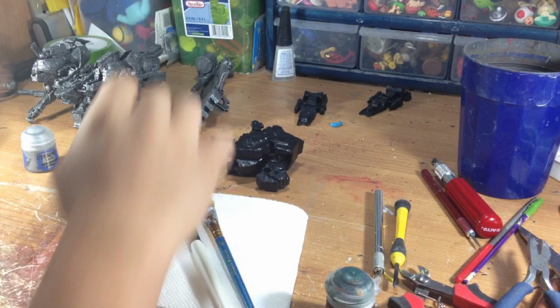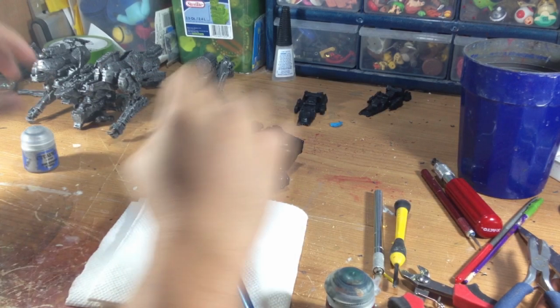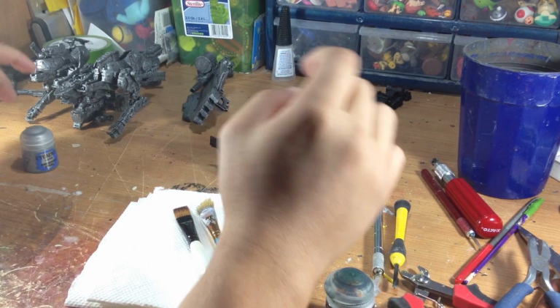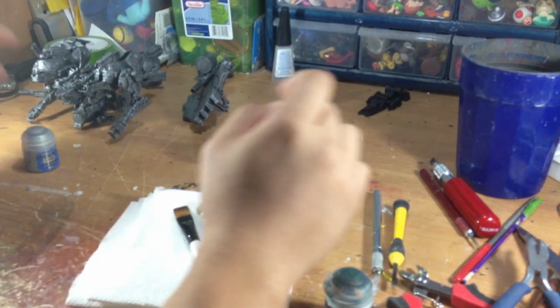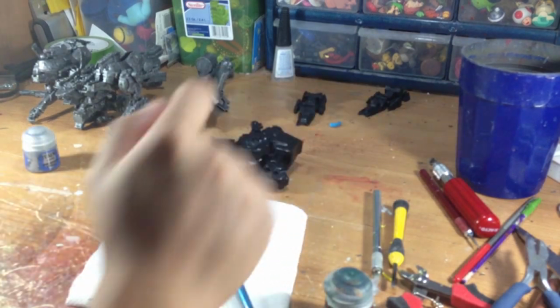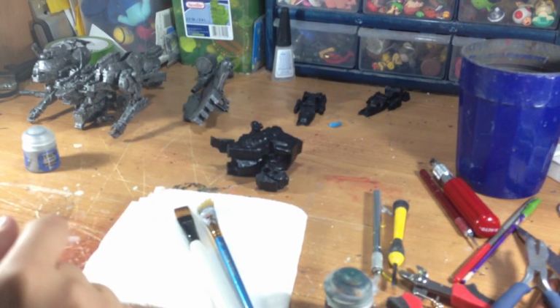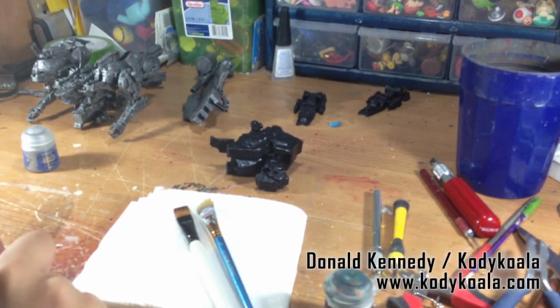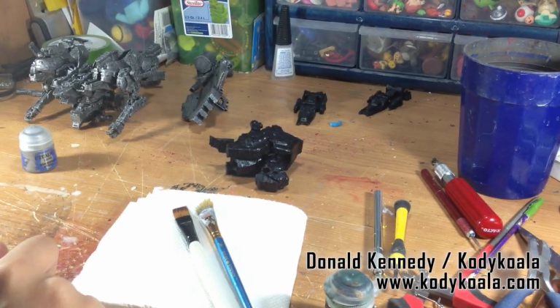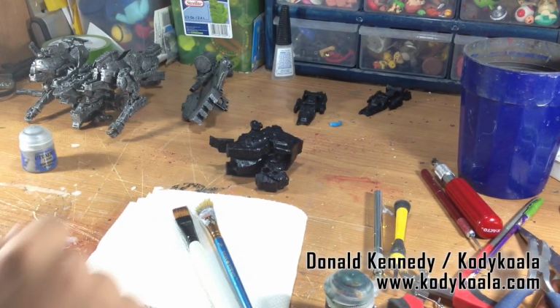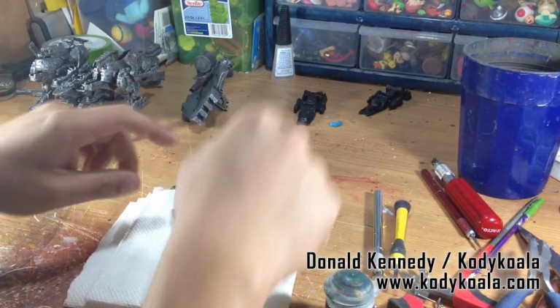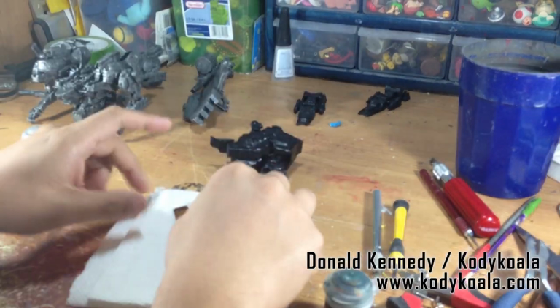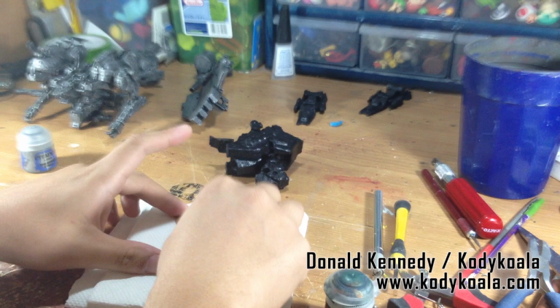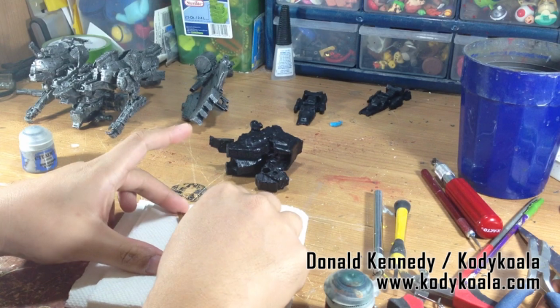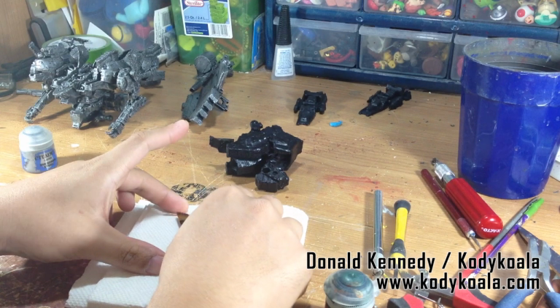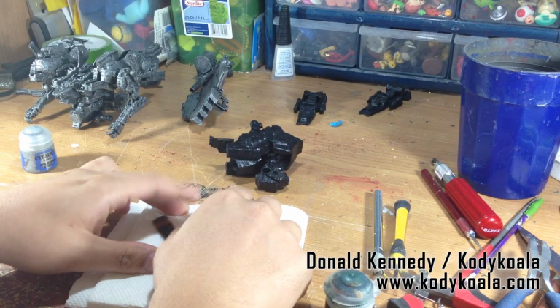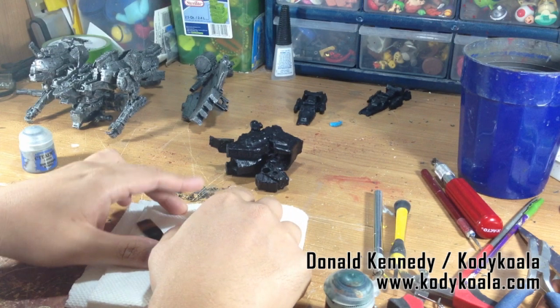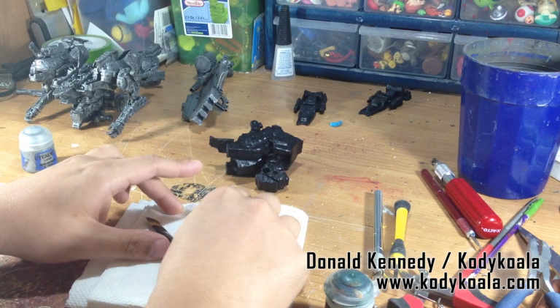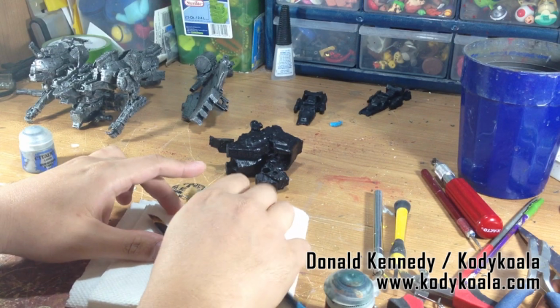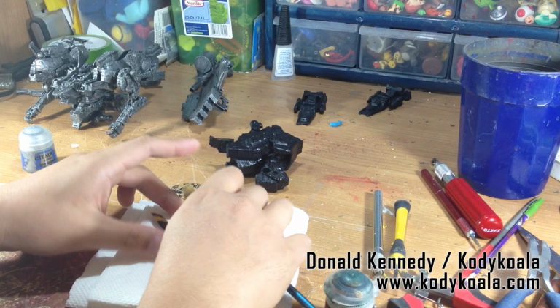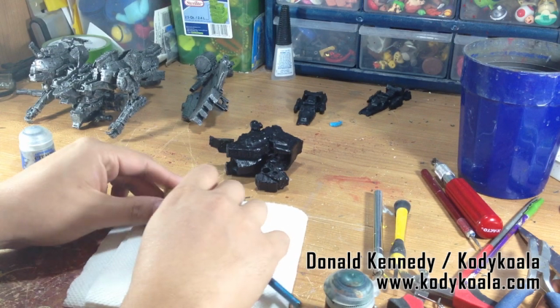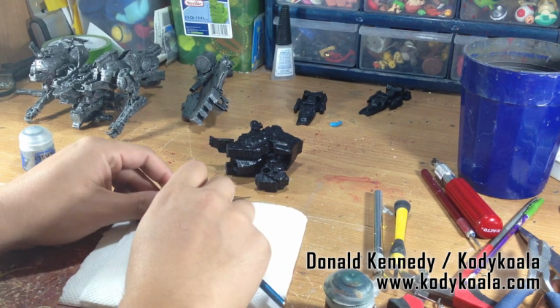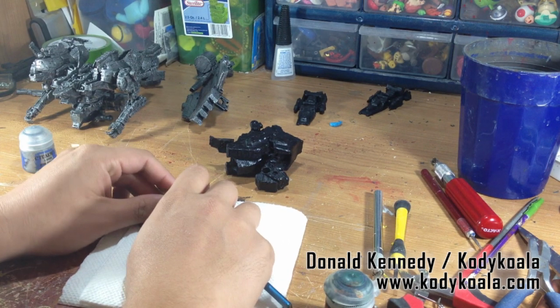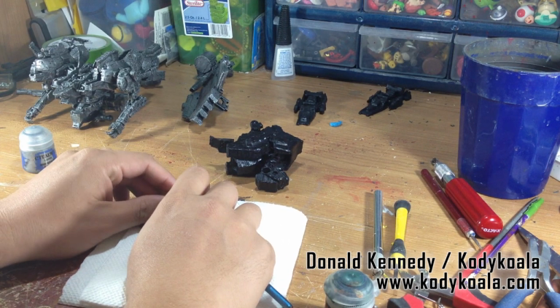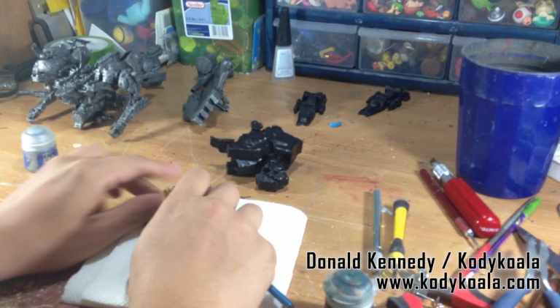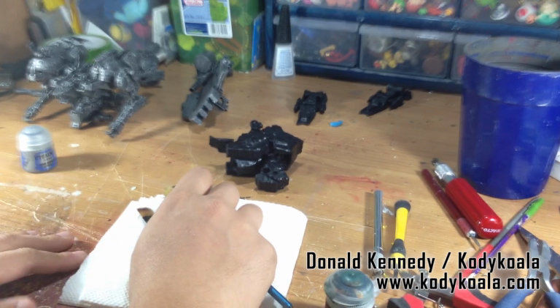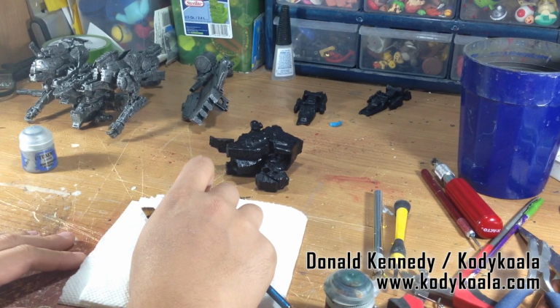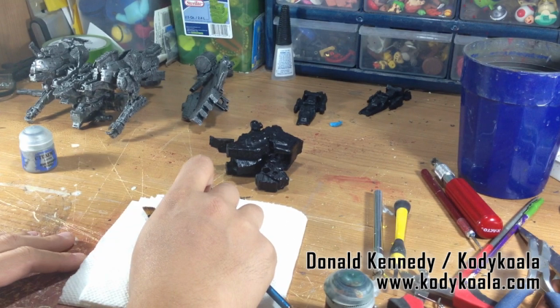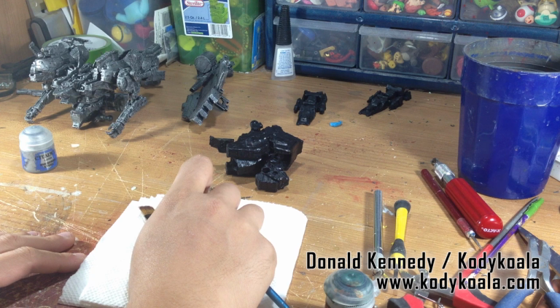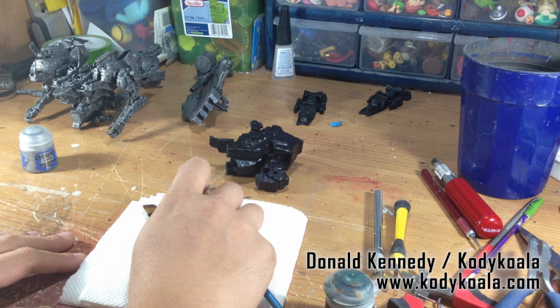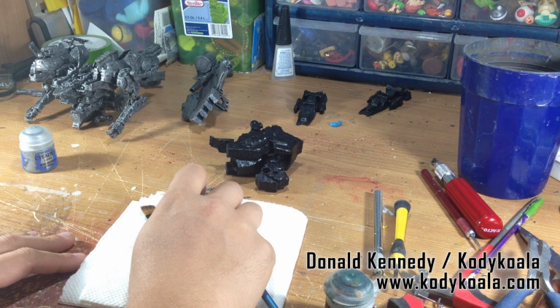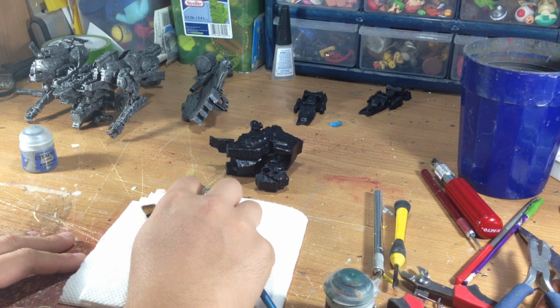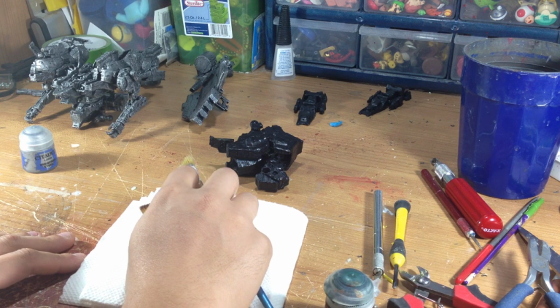Hi everybody, this is my second to last installment of the Battle Damaged Armor Core figure. My name is Donald Kennedy, aka Cody Koala, and here we go.